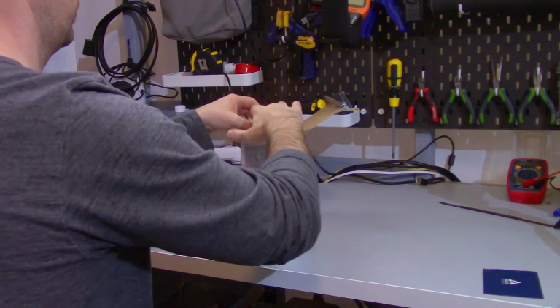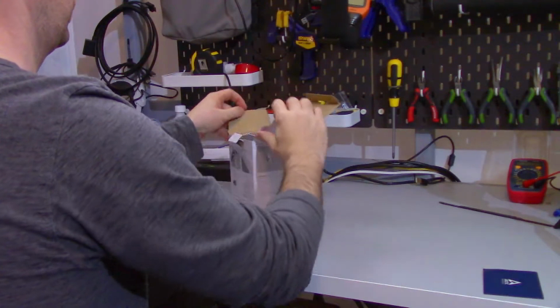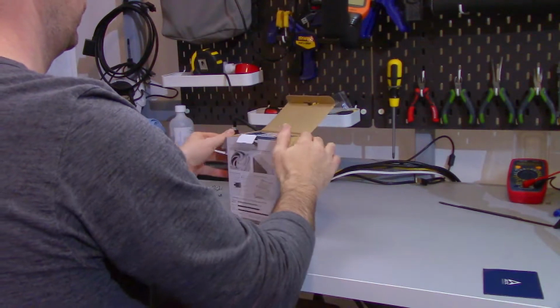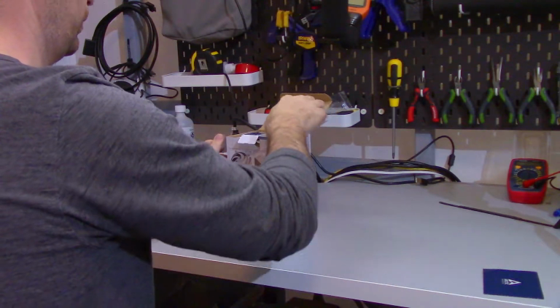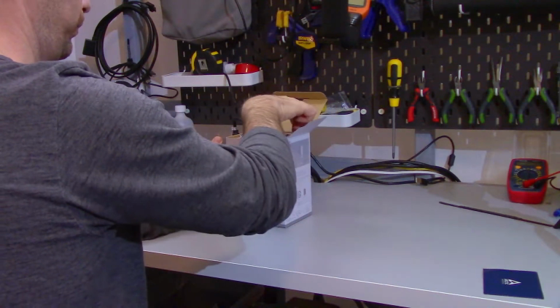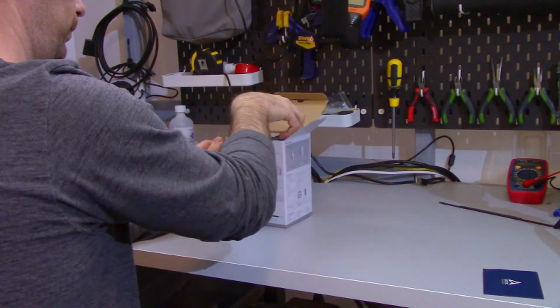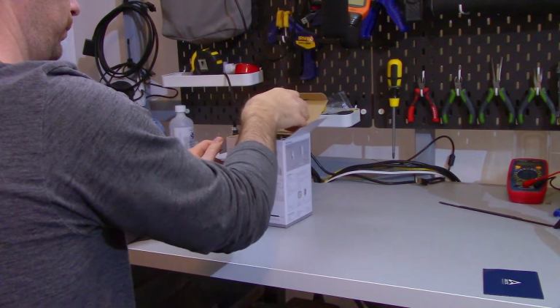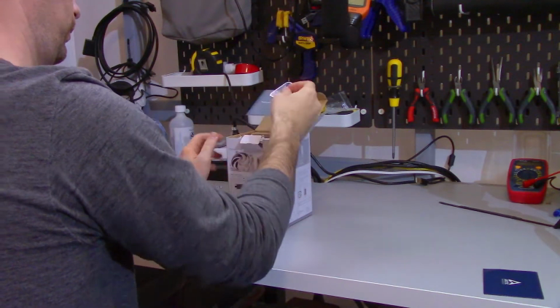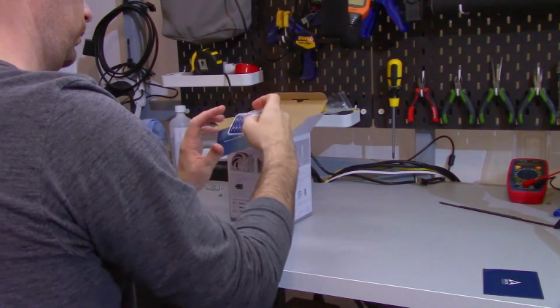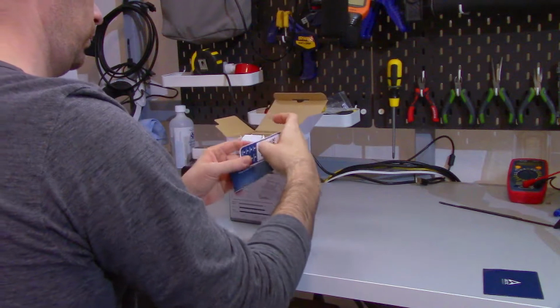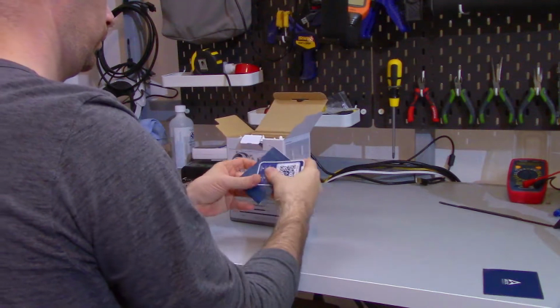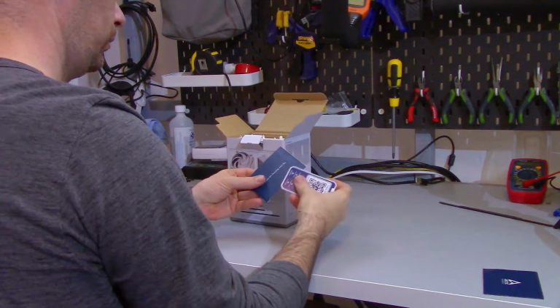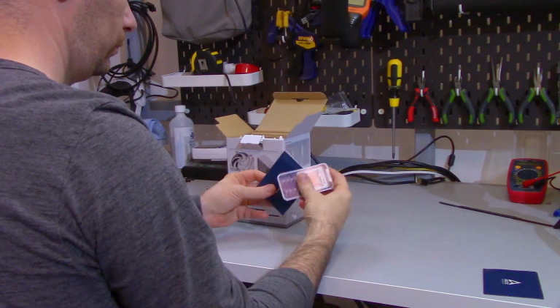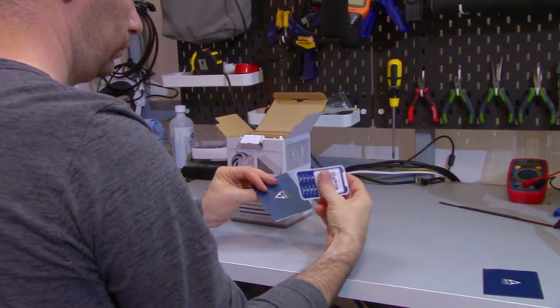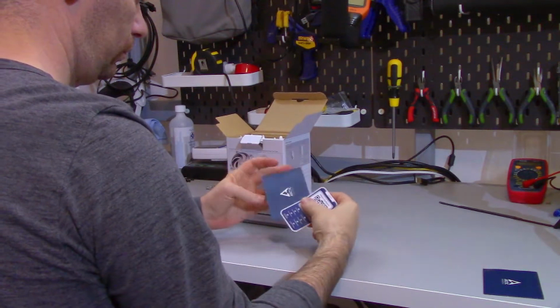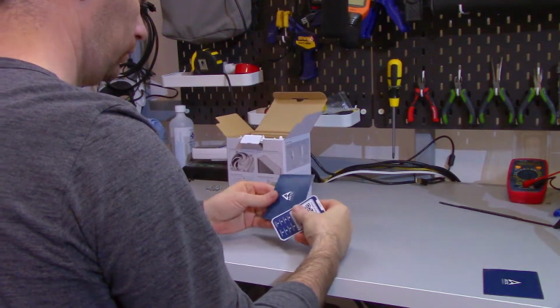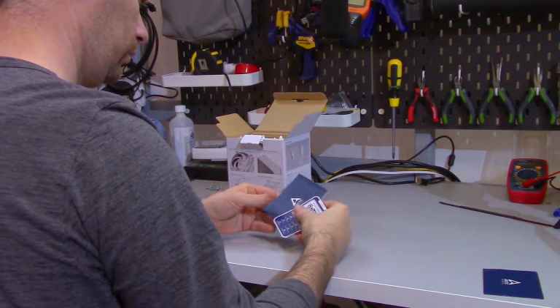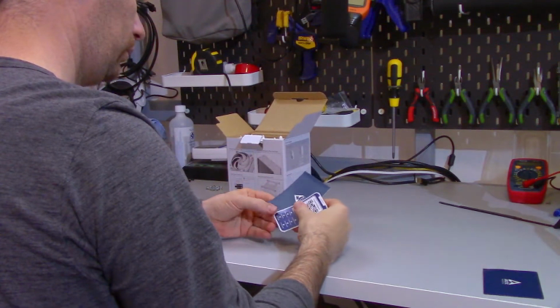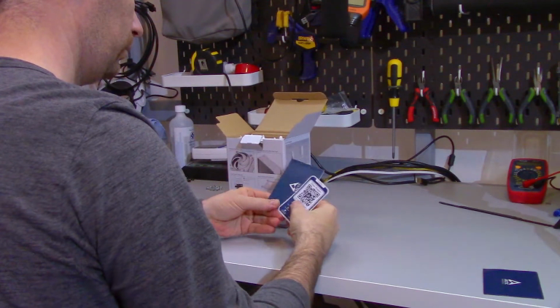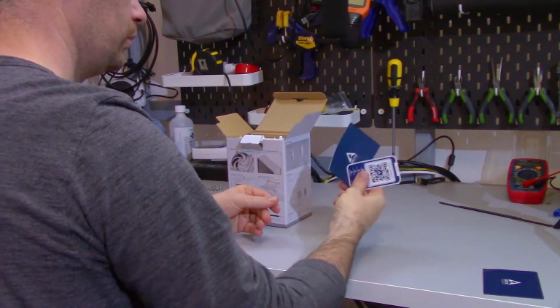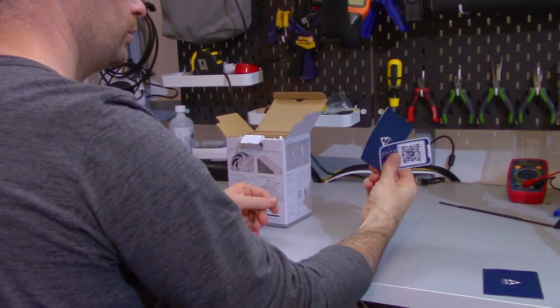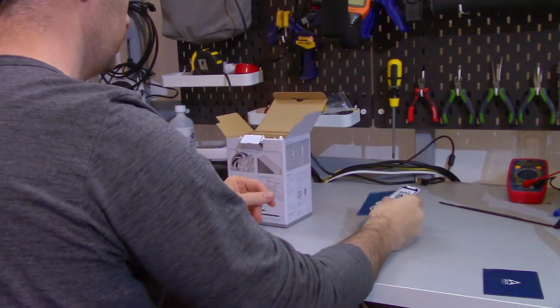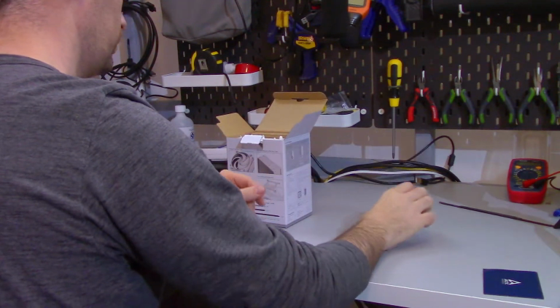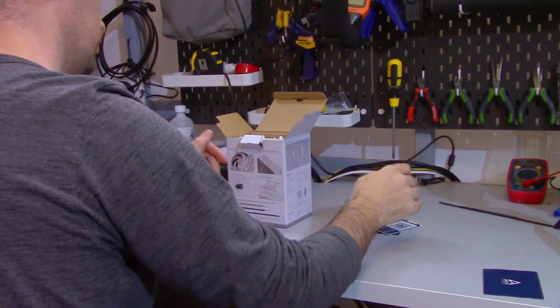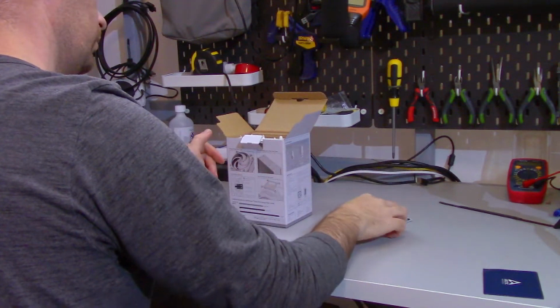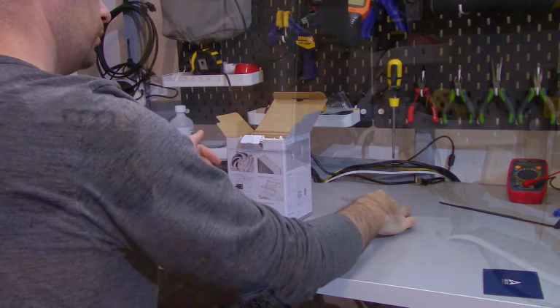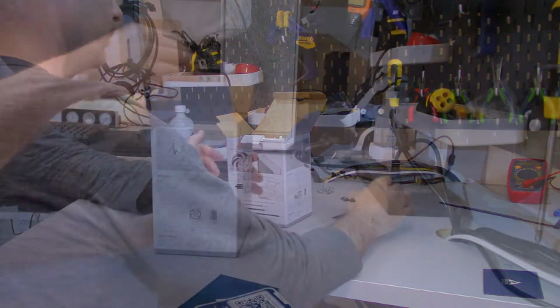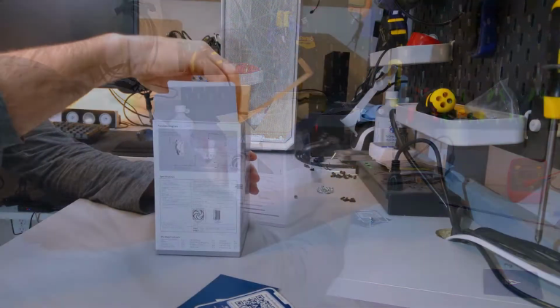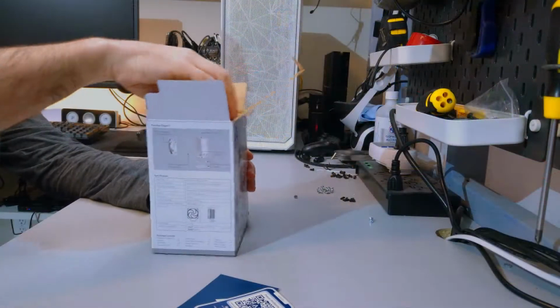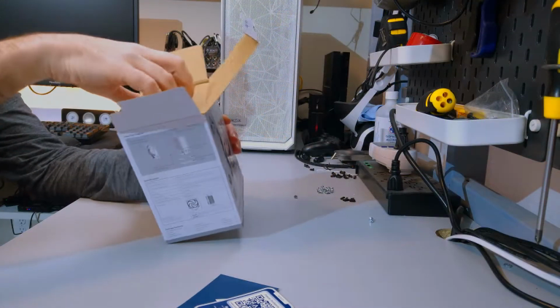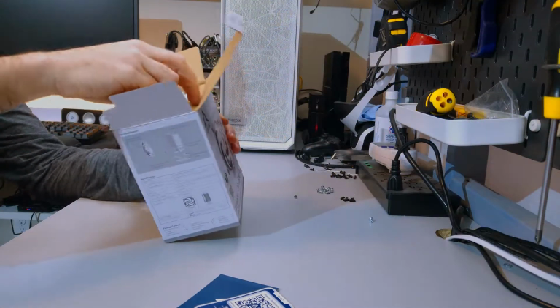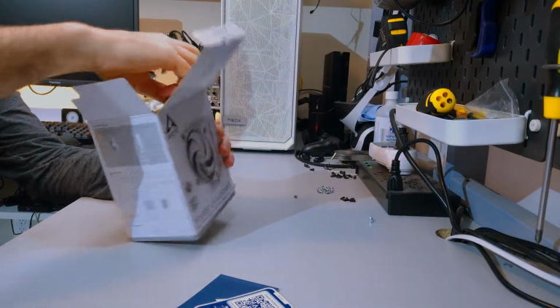With all that out of the way, let's see what comes in the box. There is a QR code to the manual, so there is no actual paper copy of the manual in the box, which is kind of cool to see.